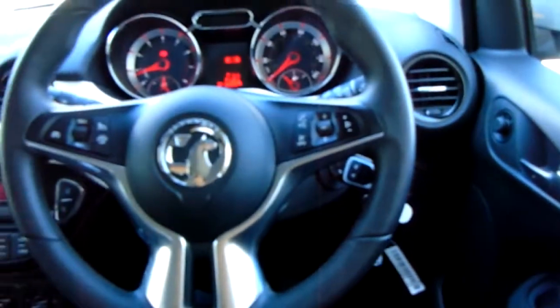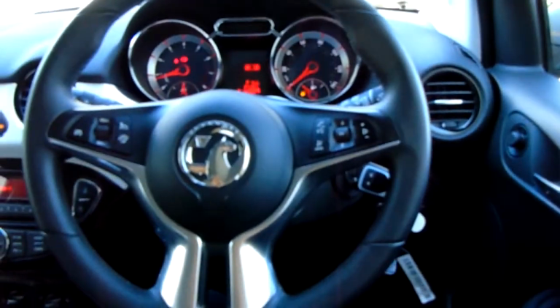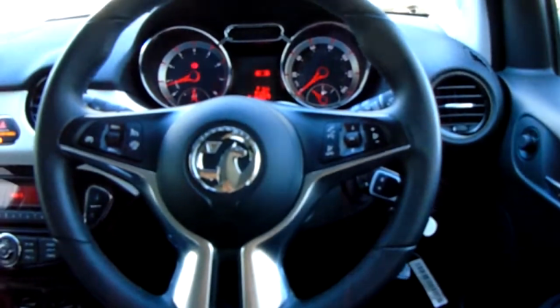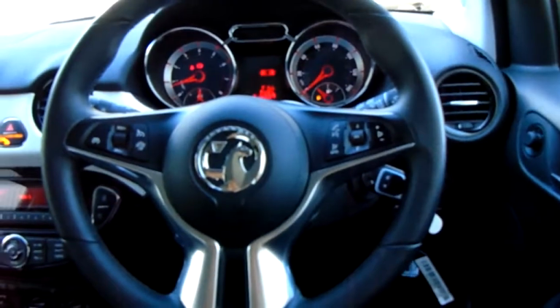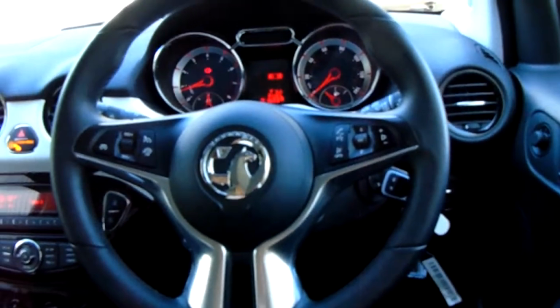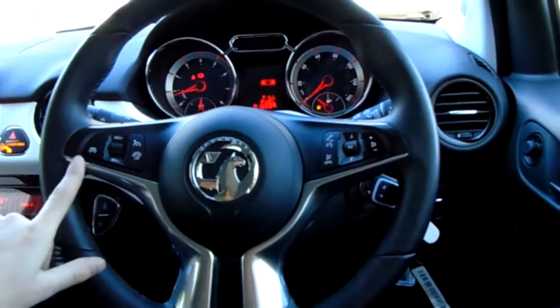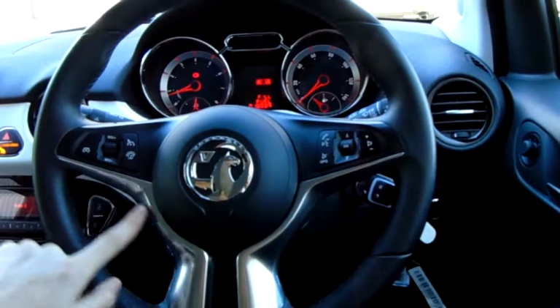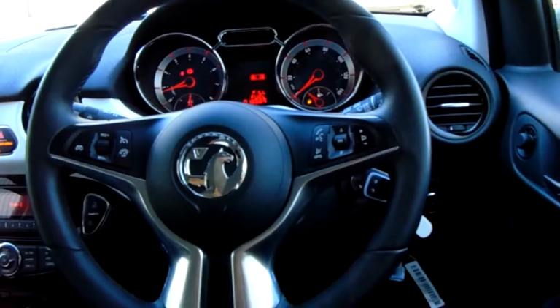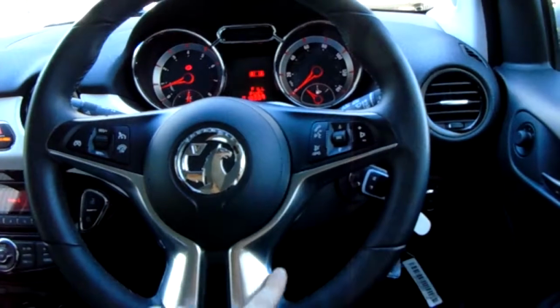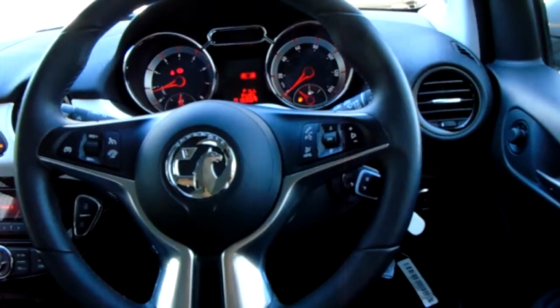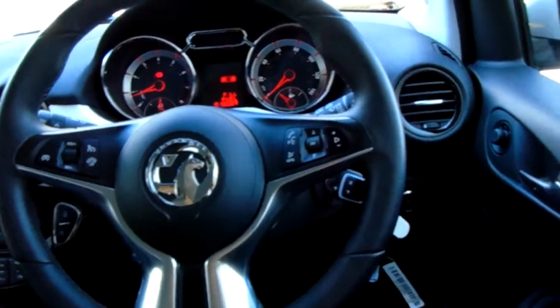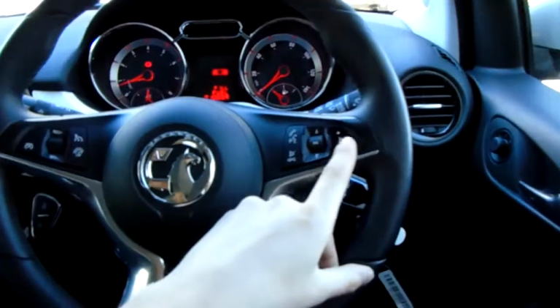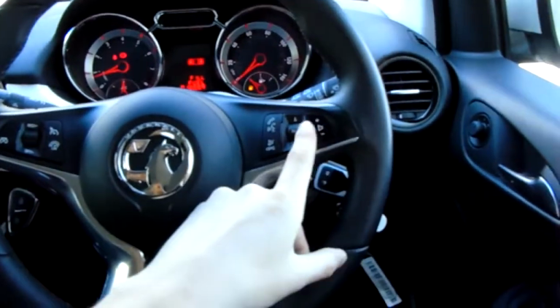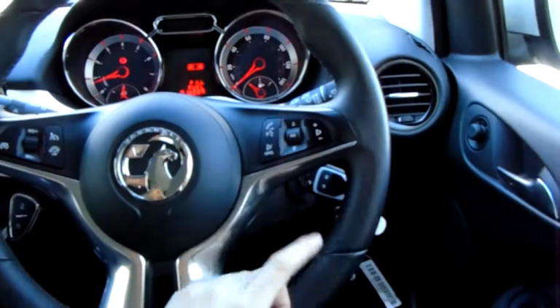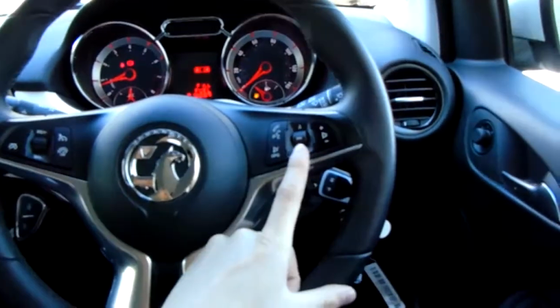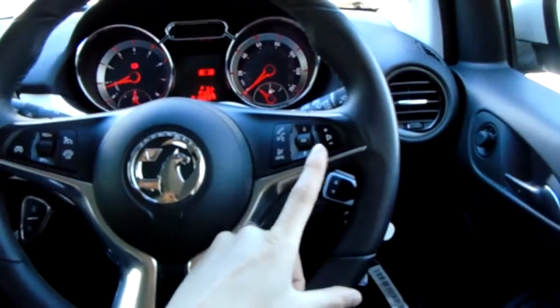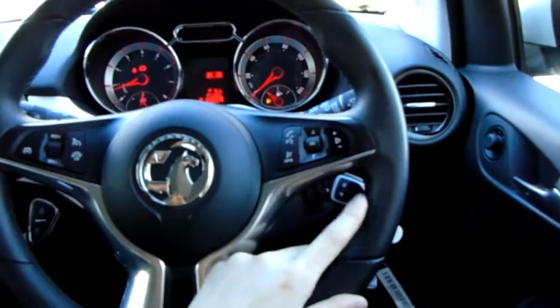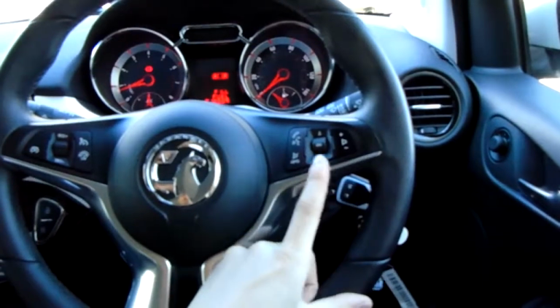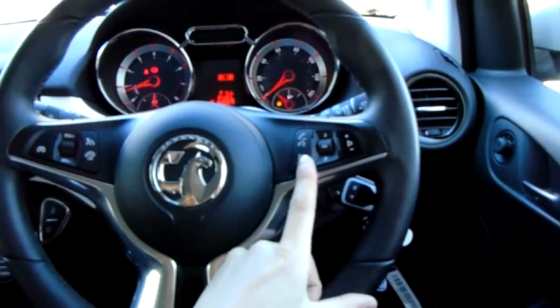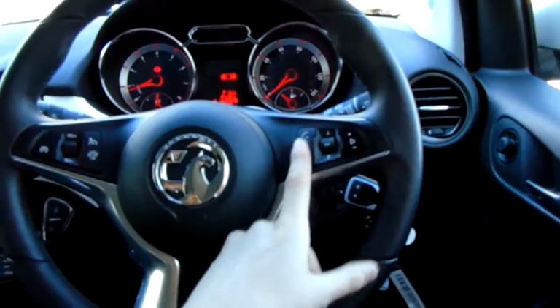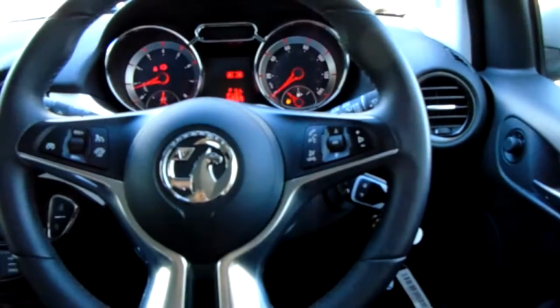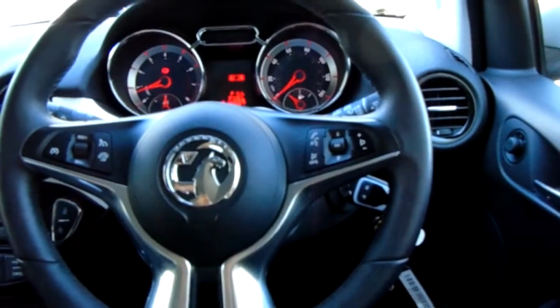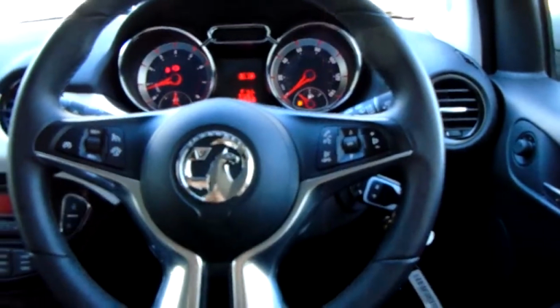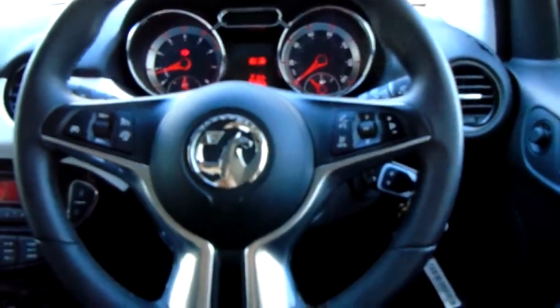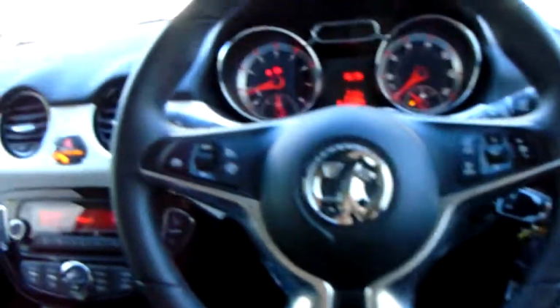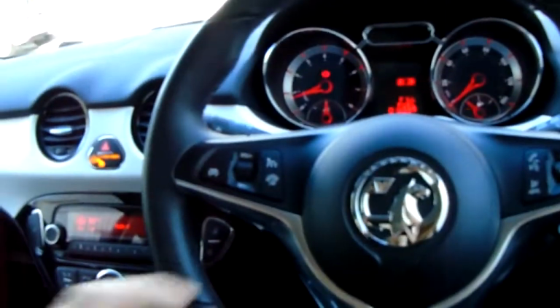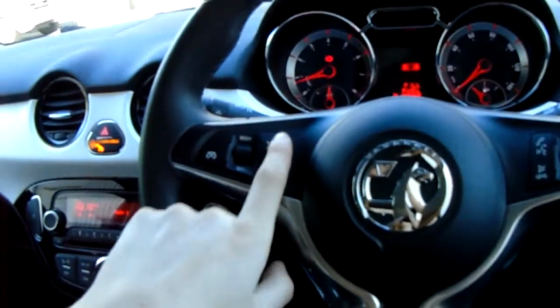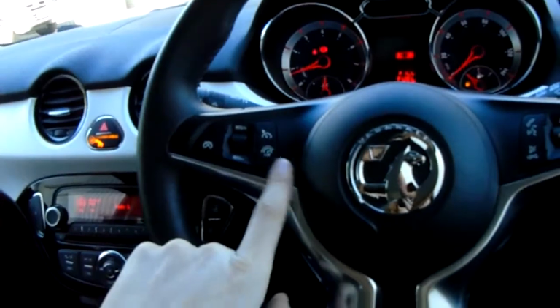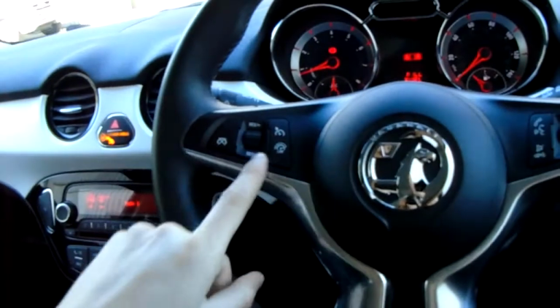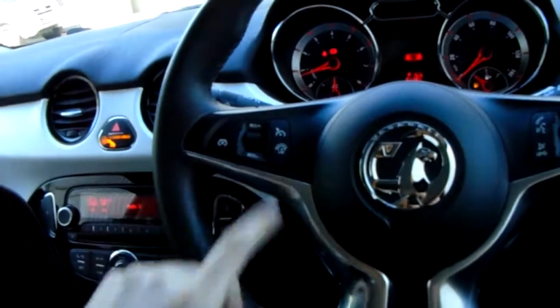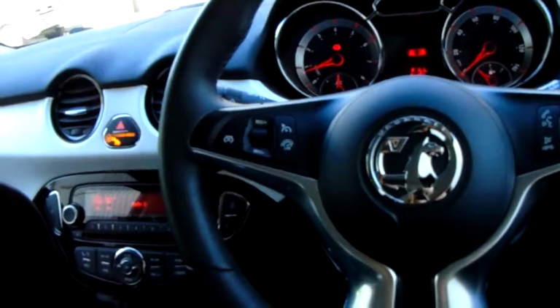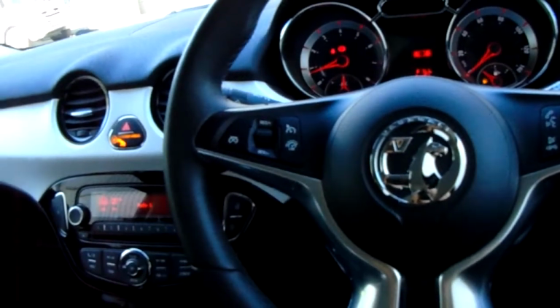Really nice looking modern steering wheel. You've got this fantastic looking chrome insert here. Media options on this side — skip and volume. You've also got Bluetooth there for safe and legal use for your mobile phone. Speed limiter and cruise control, and you set that with these buttons just here.